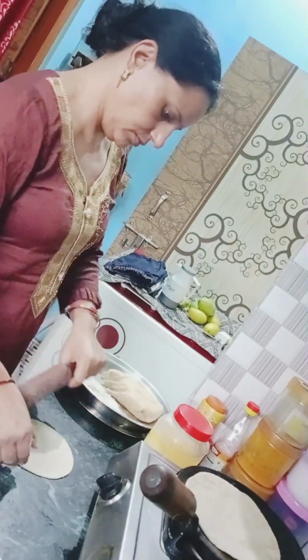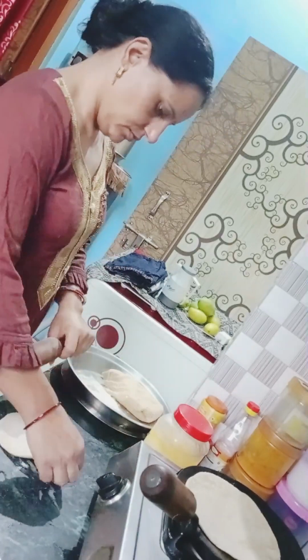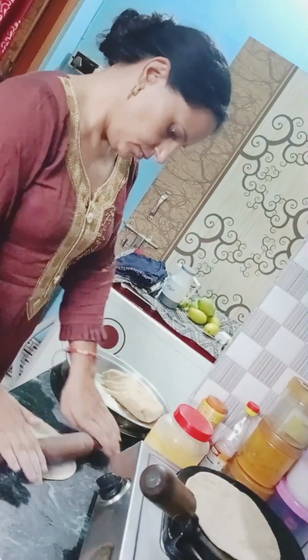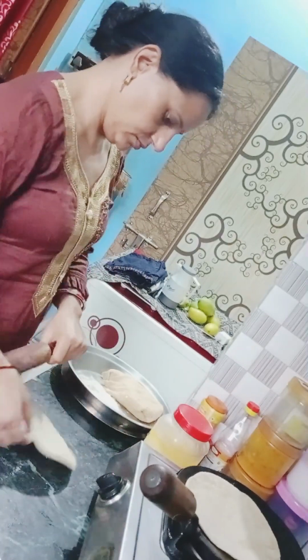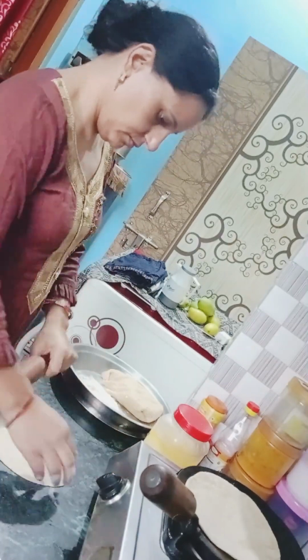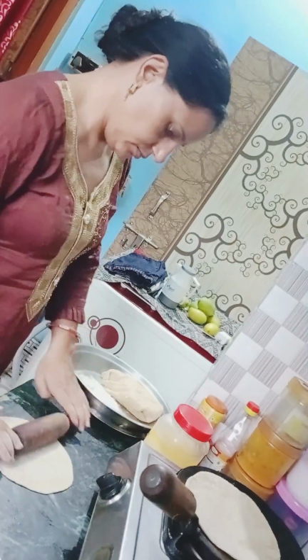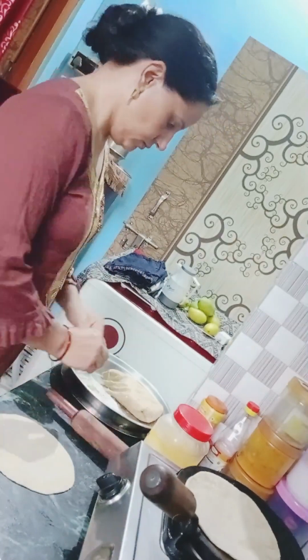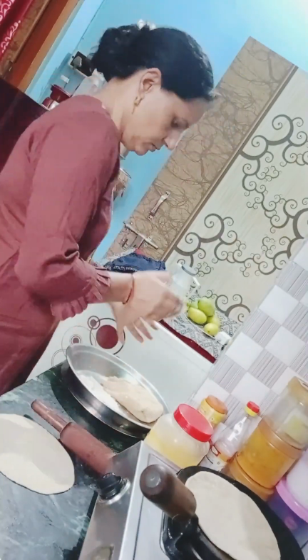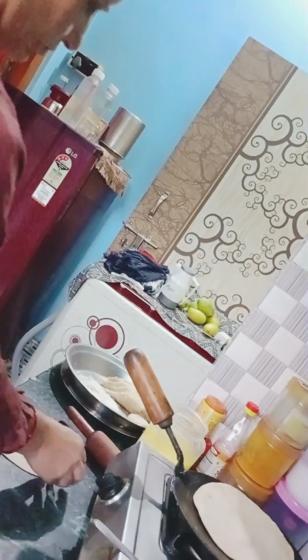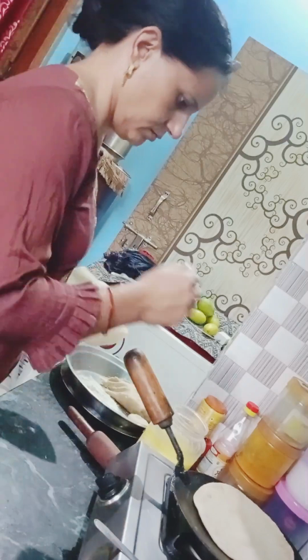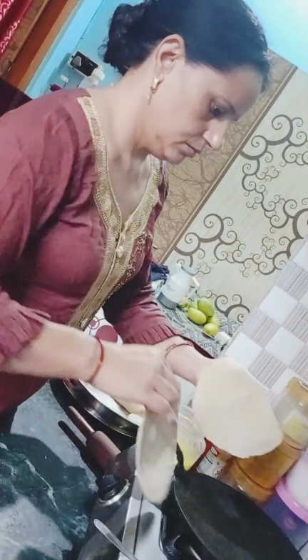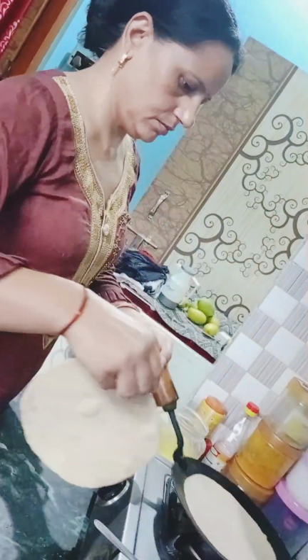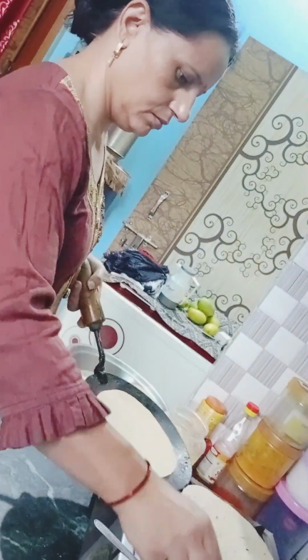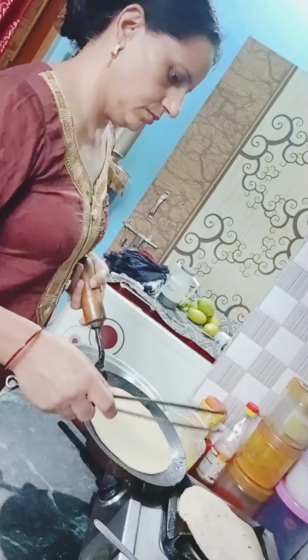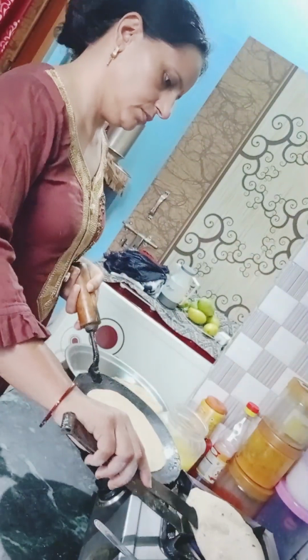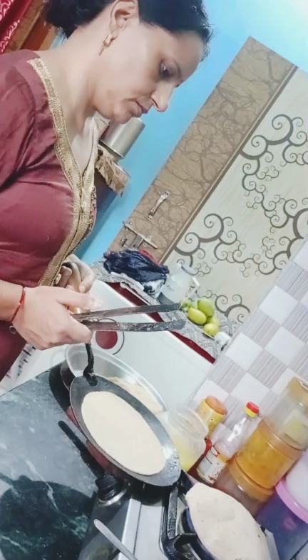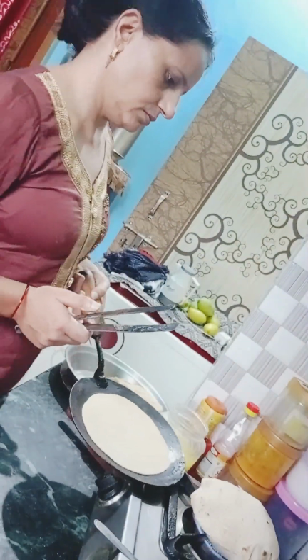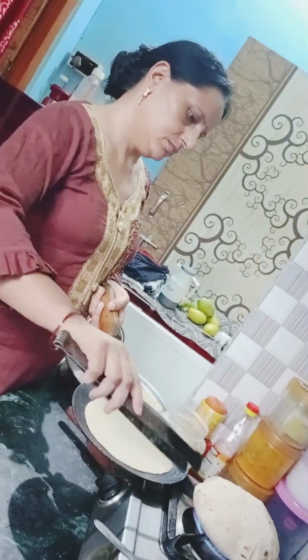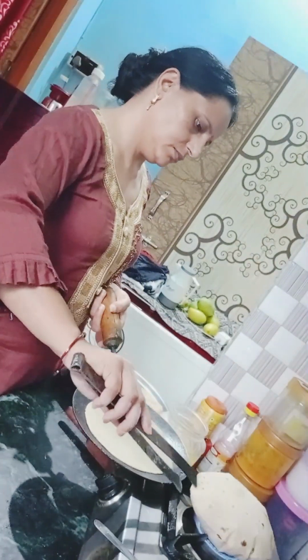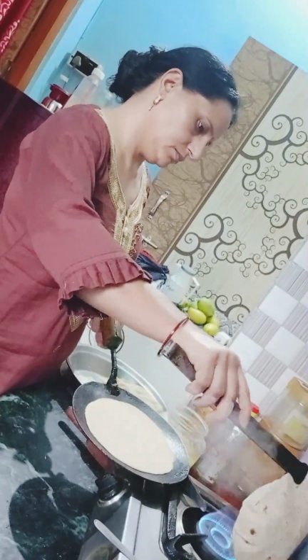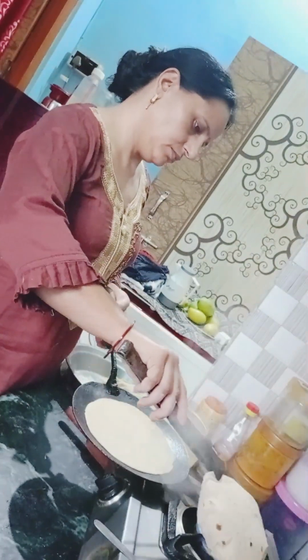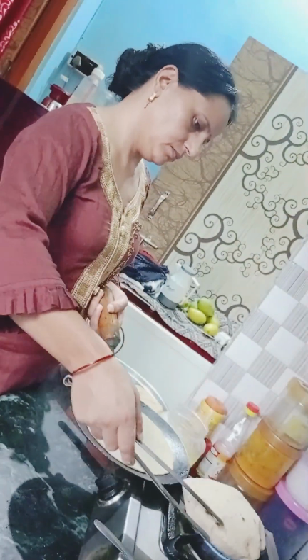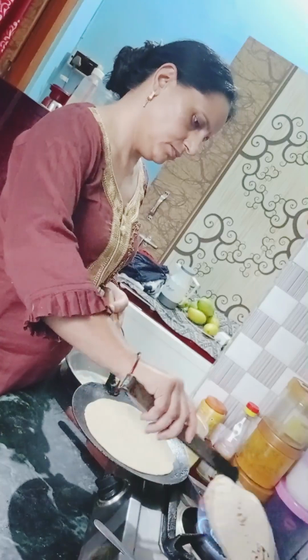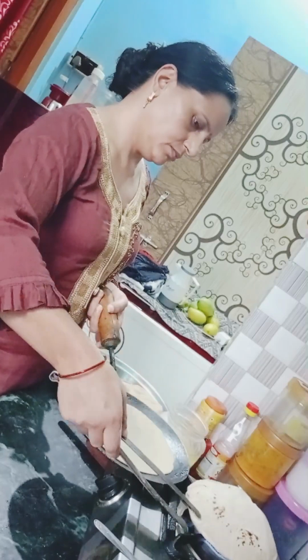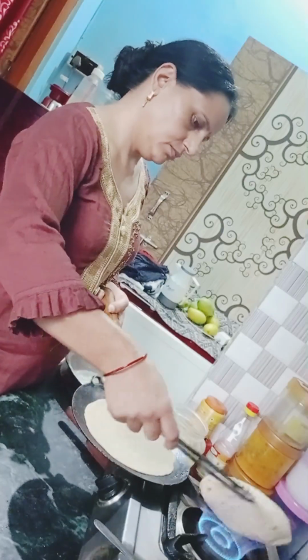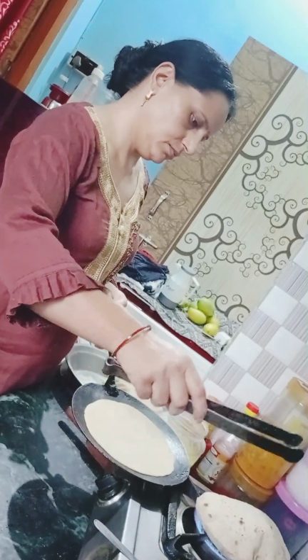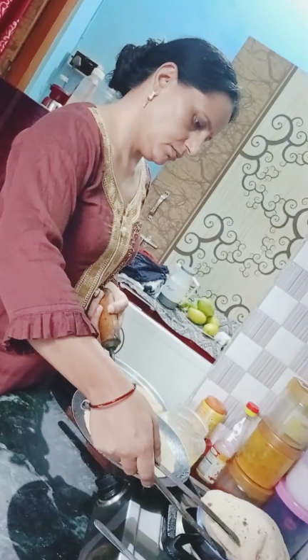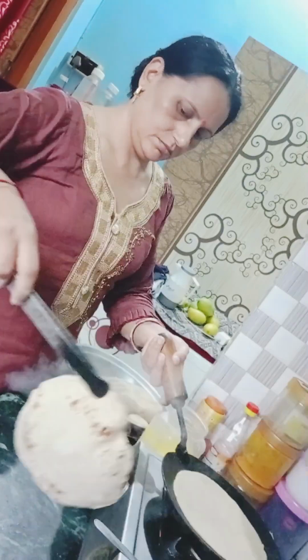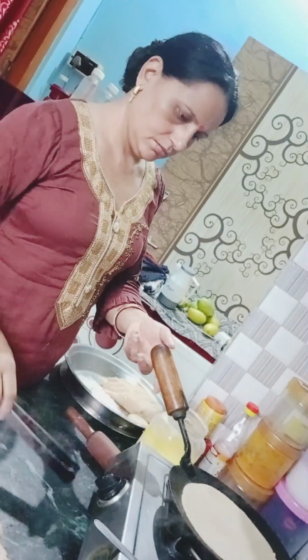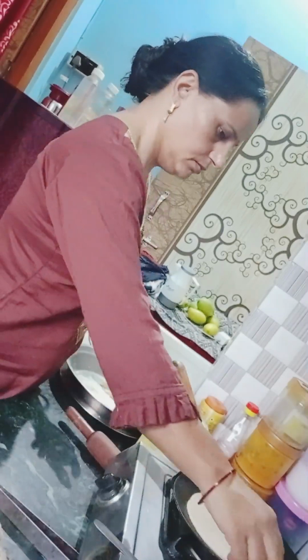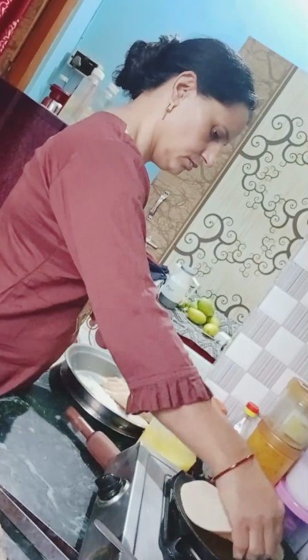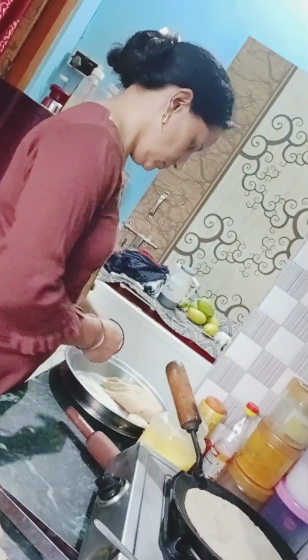It can be enough for a small serving at home. I don't want to use too much oil. So the oil is just the right amount. Now I will make all the roti to go with it.